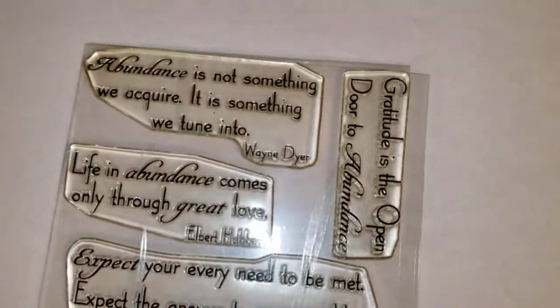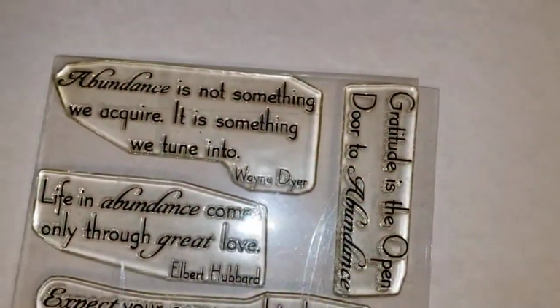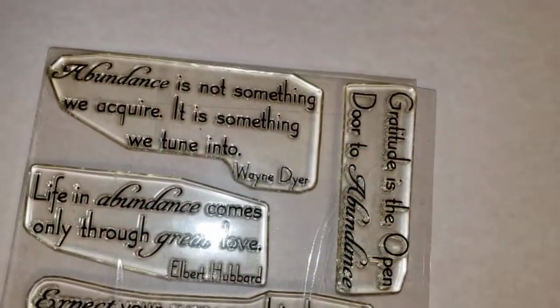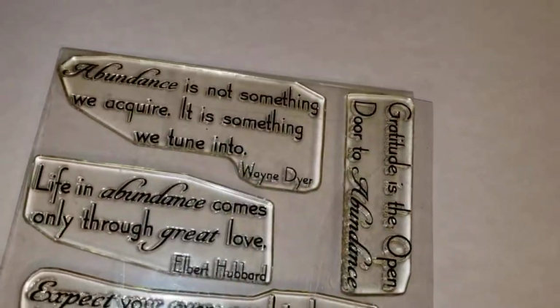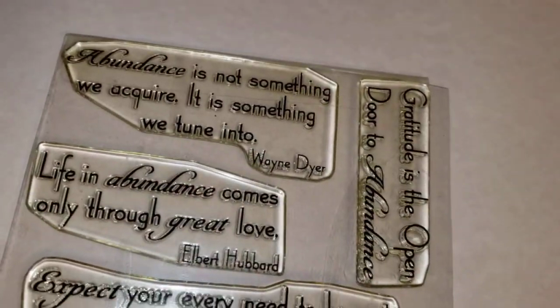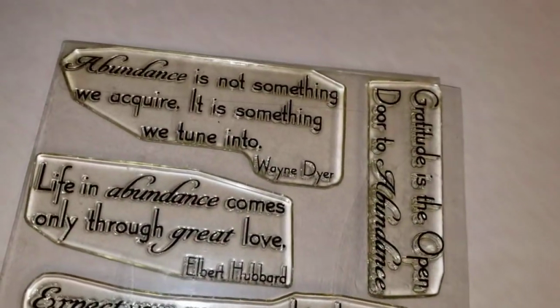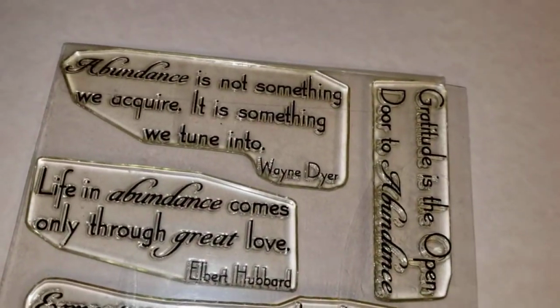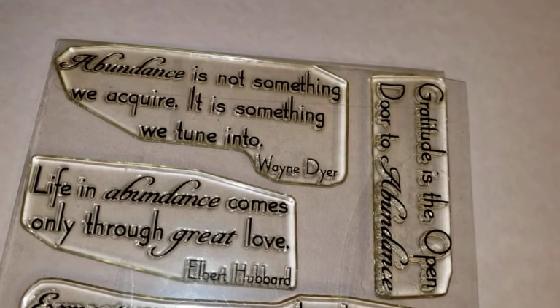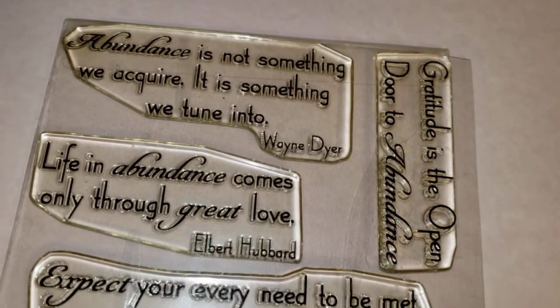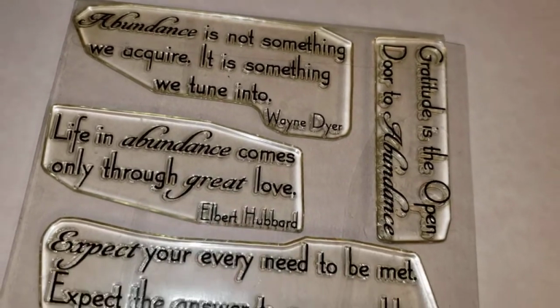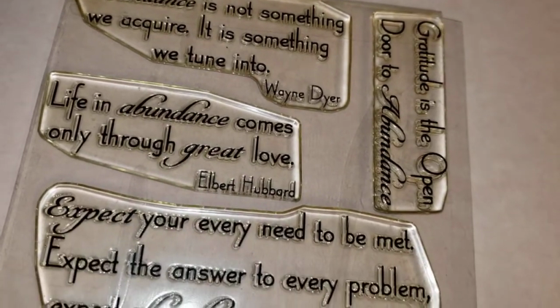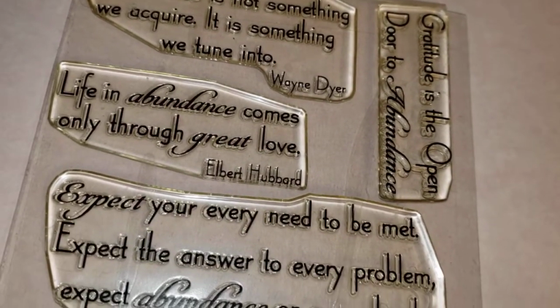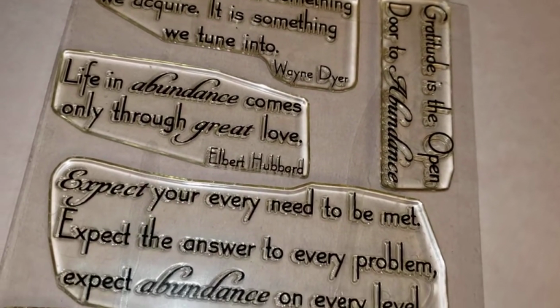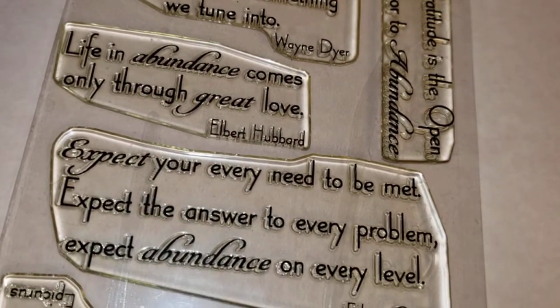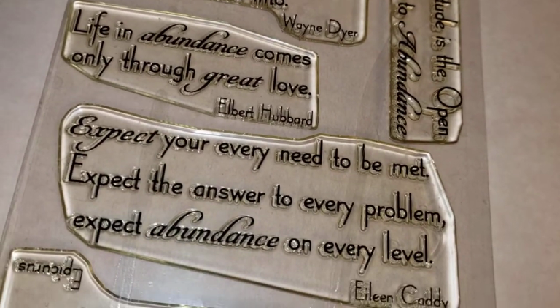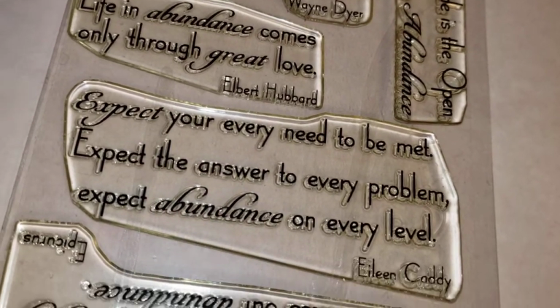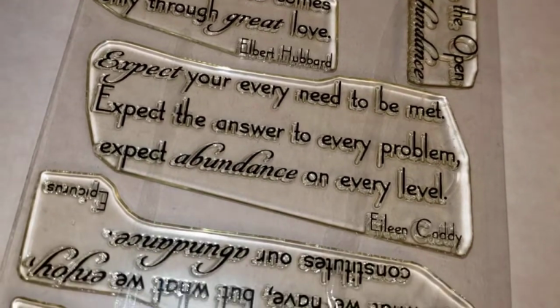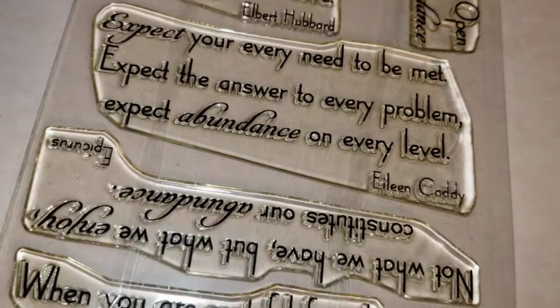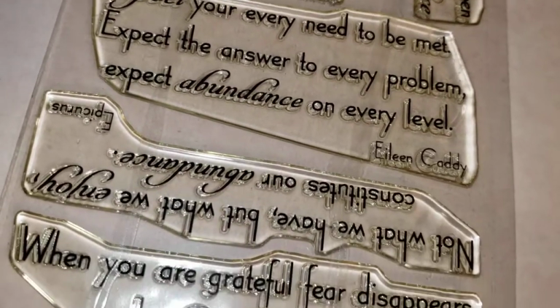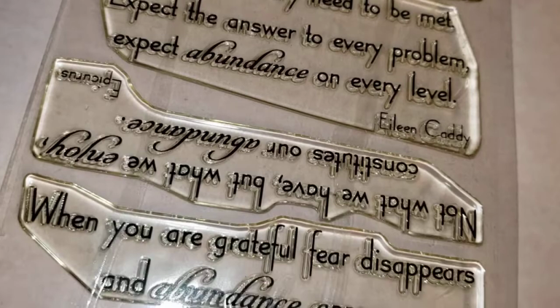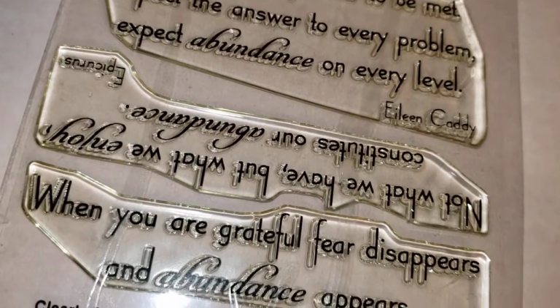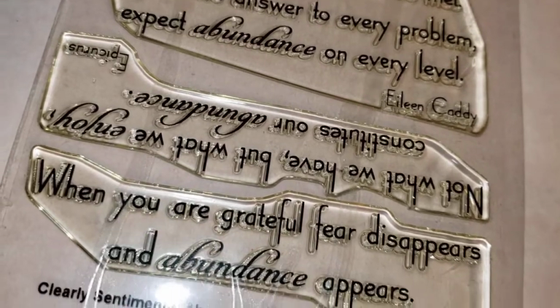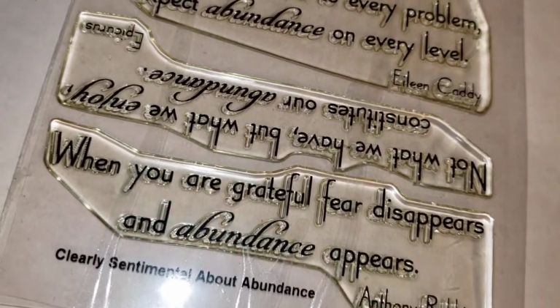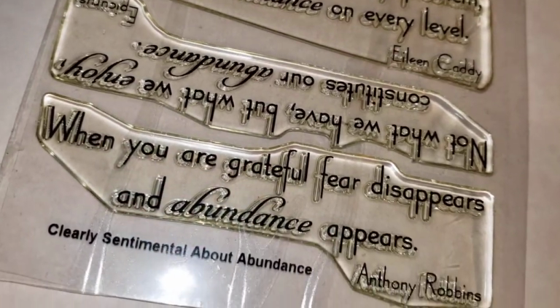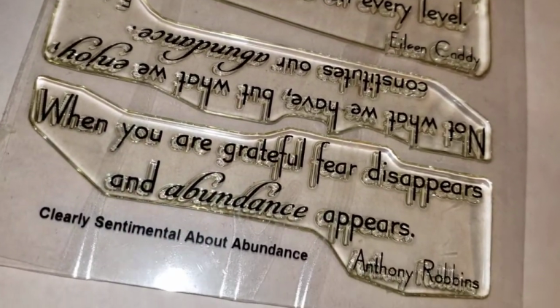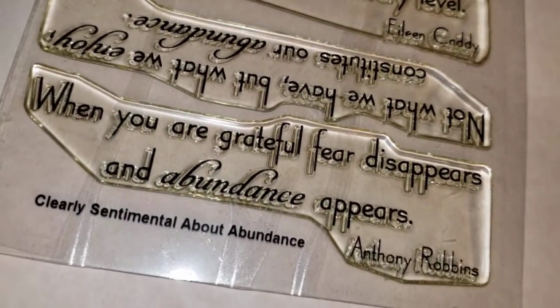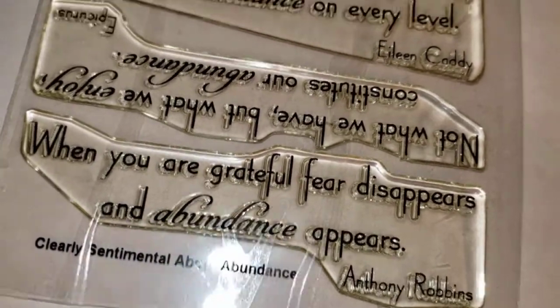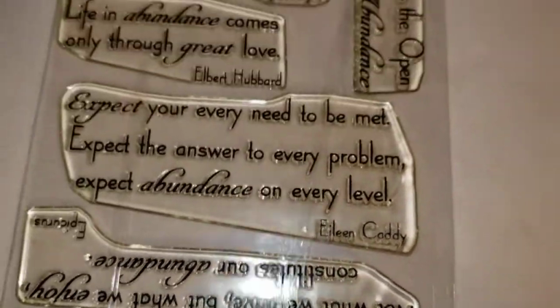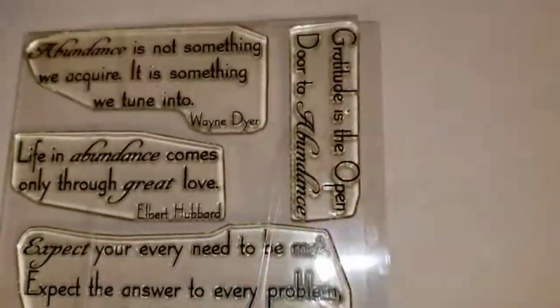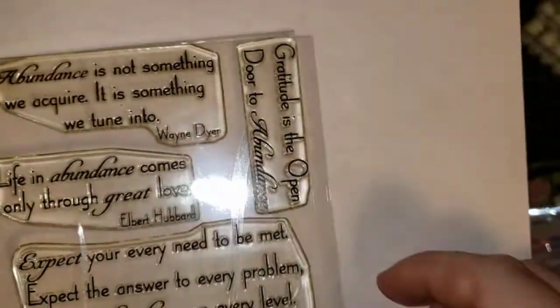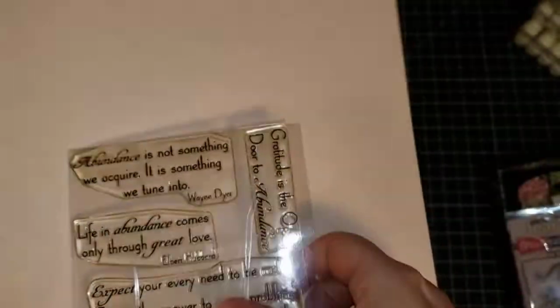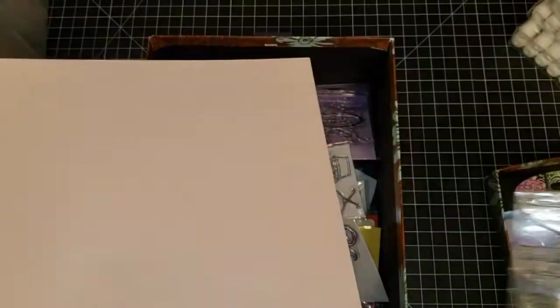Here are the stamps included in this set. It has sentiments about thankfulness, abundance — maybe Thanksgiving themed.